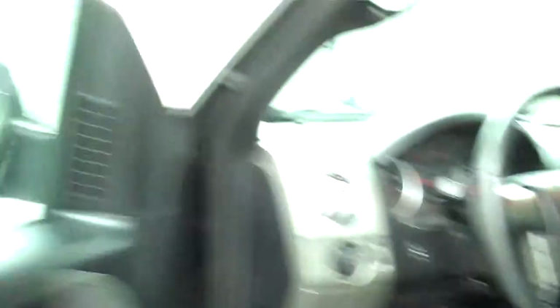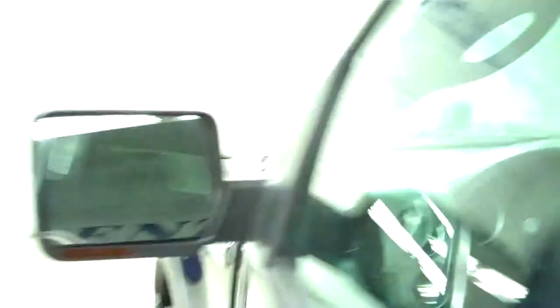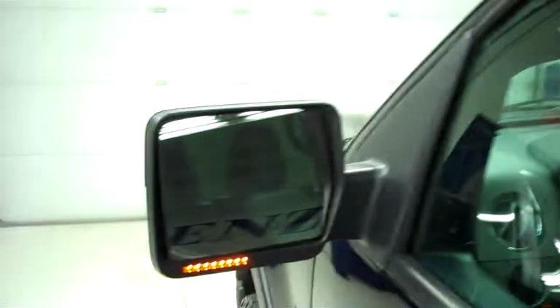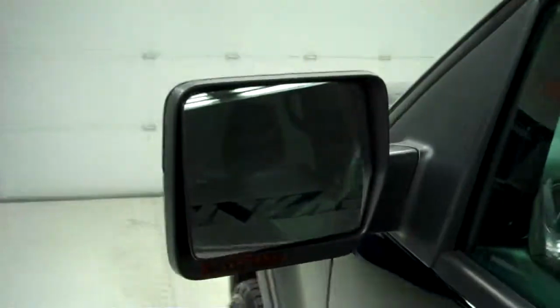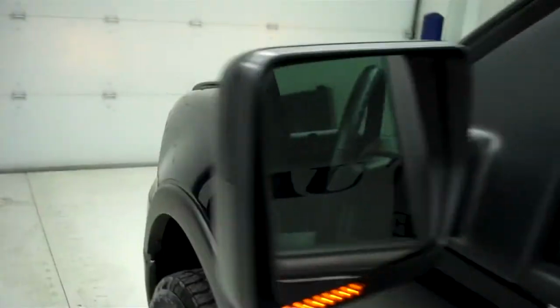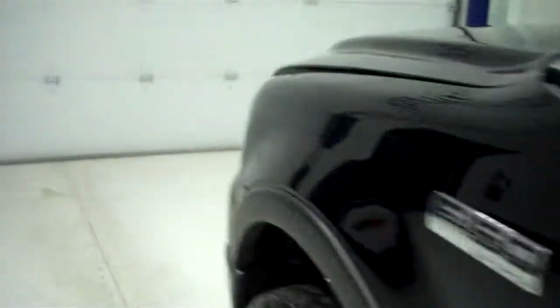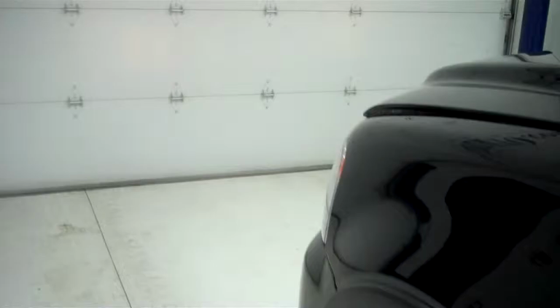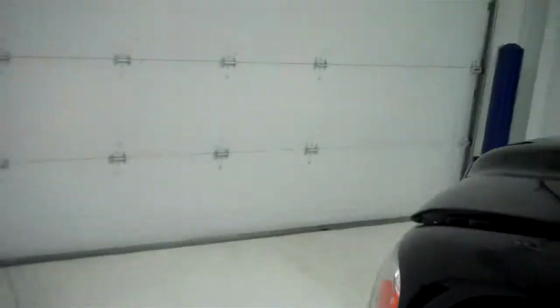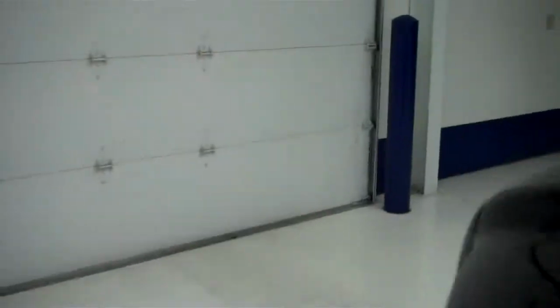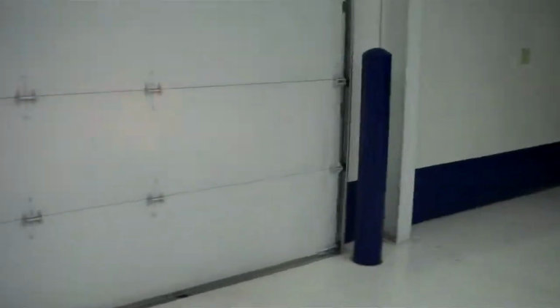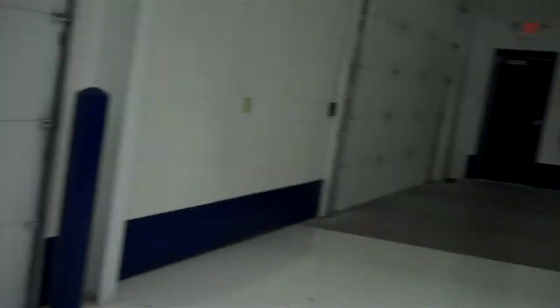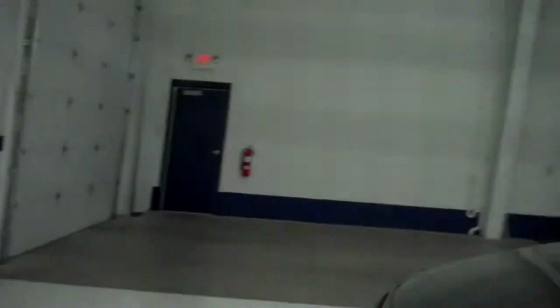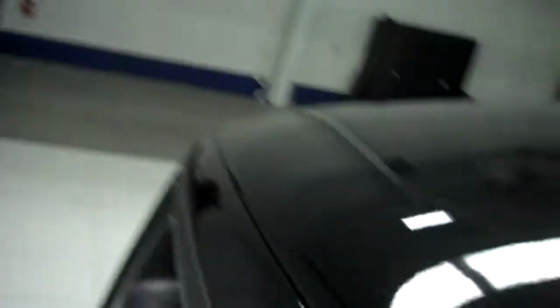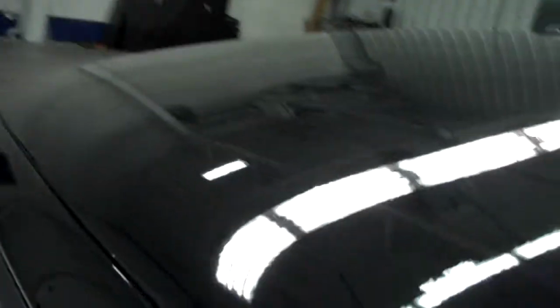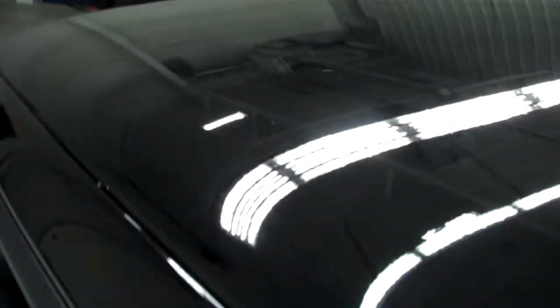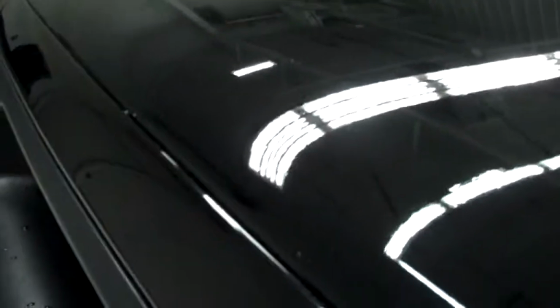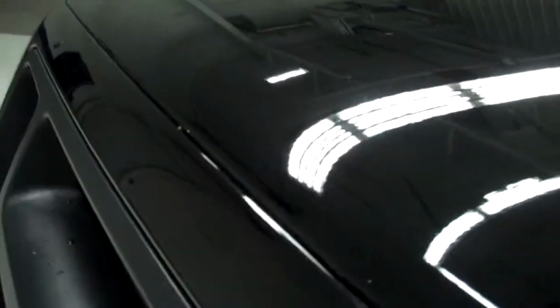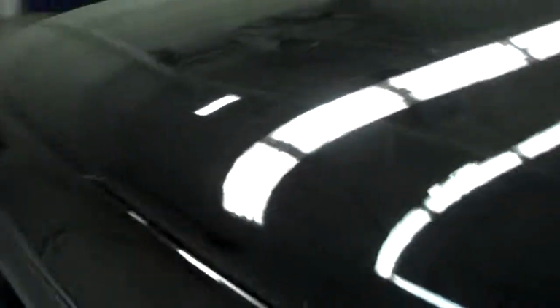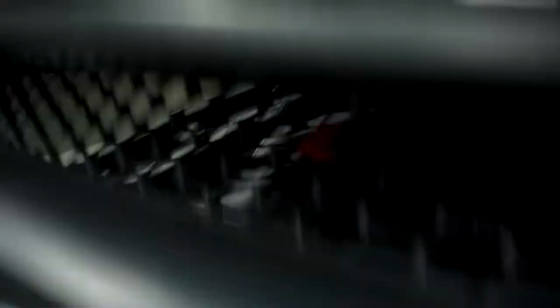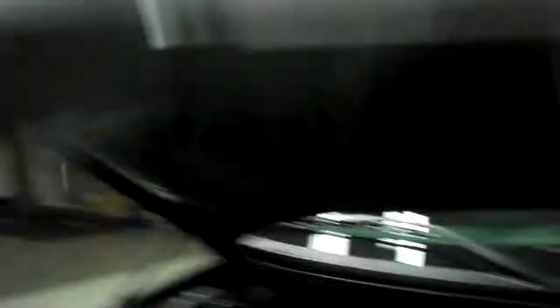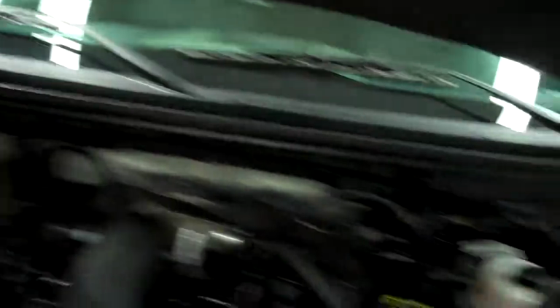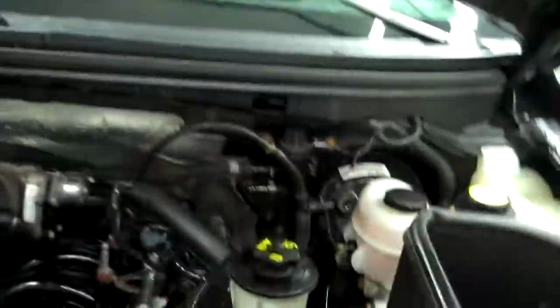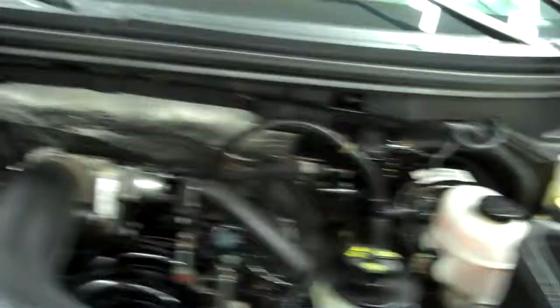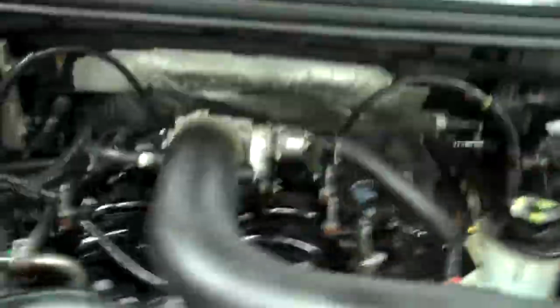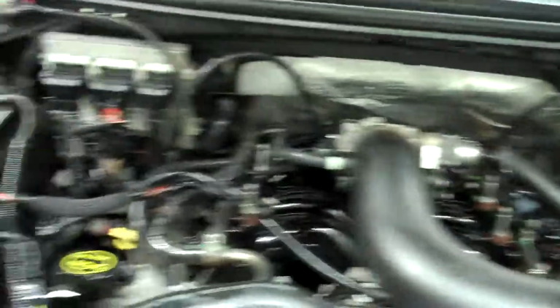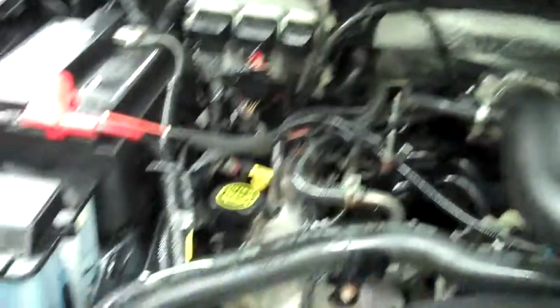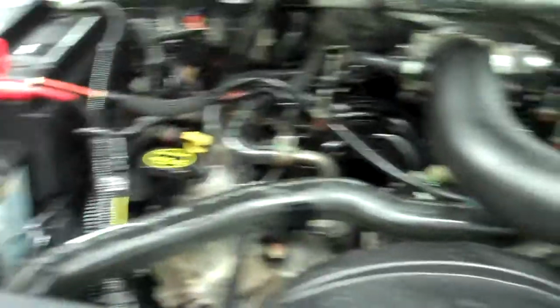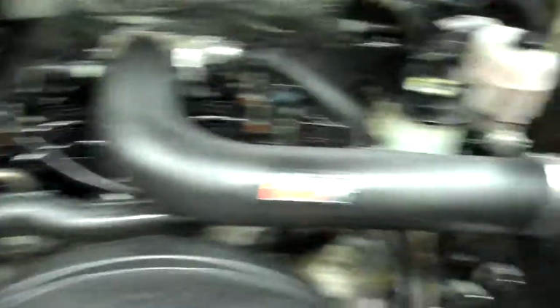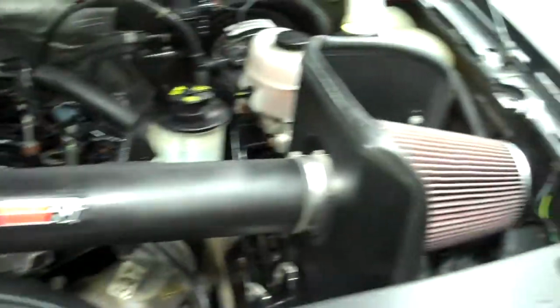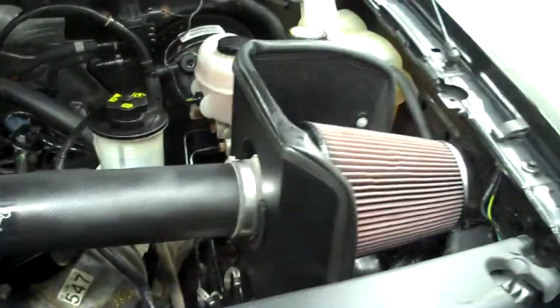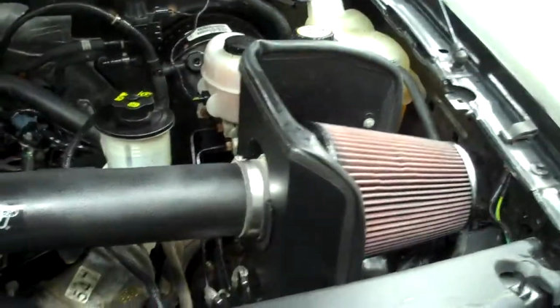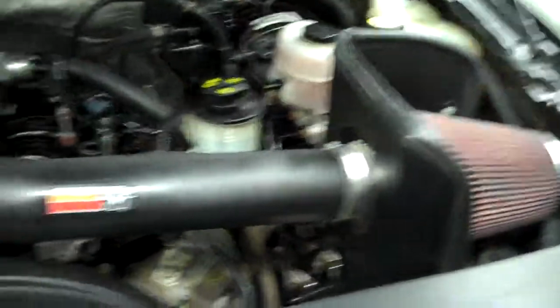Factory style trailer brake, integrated blinkers inside the factory style mirrors, and under the hood you are looking at a 5.4 liter Triton V8 motor with the K&N aftermarket air intake.